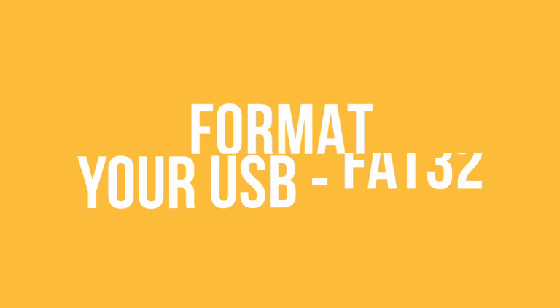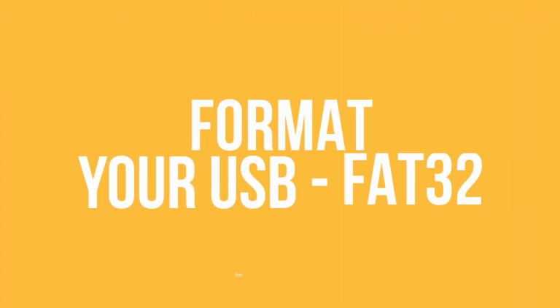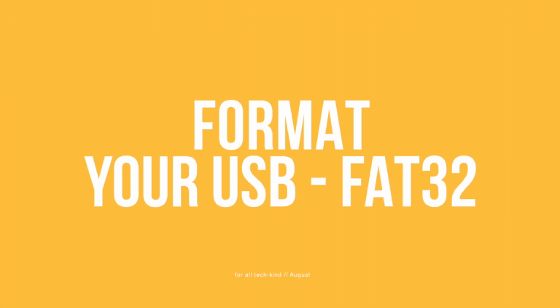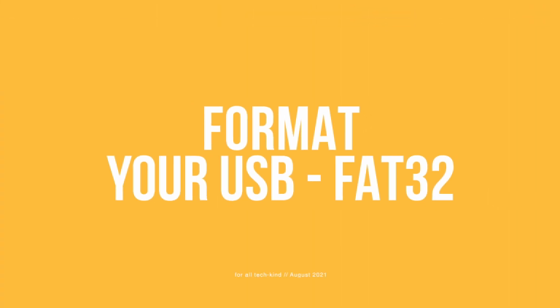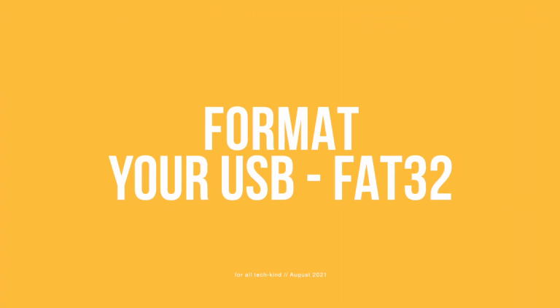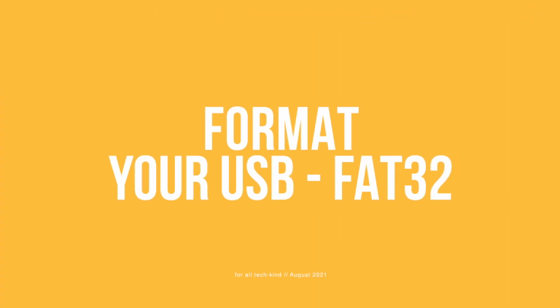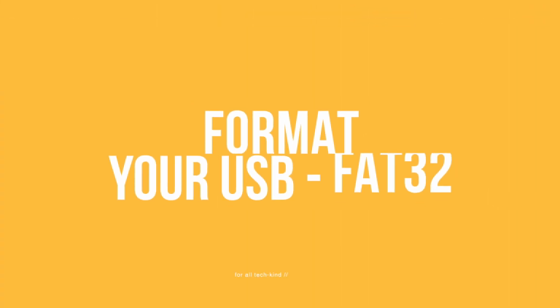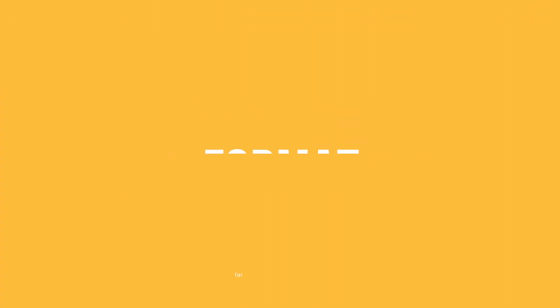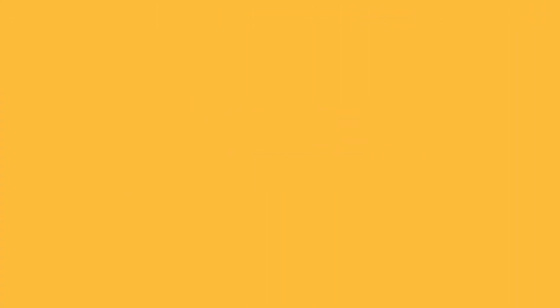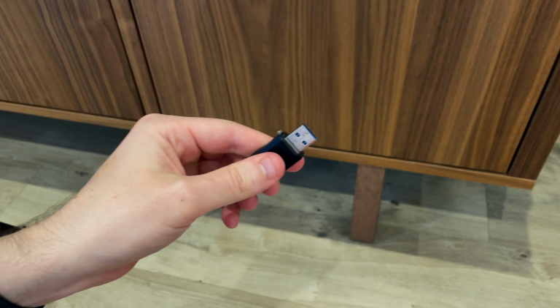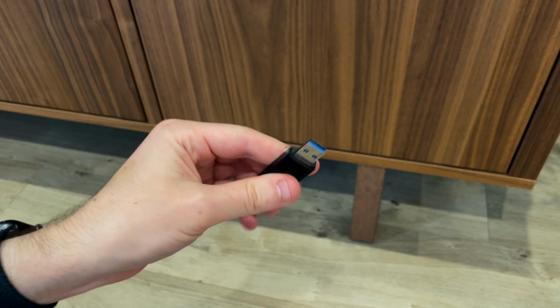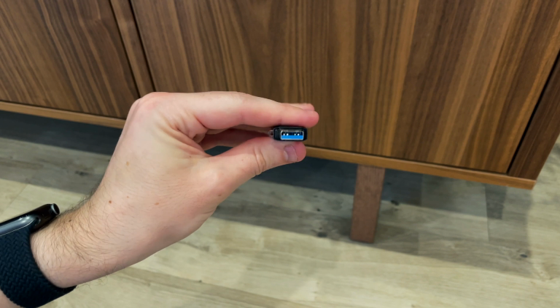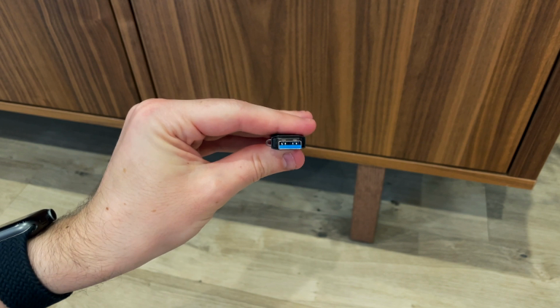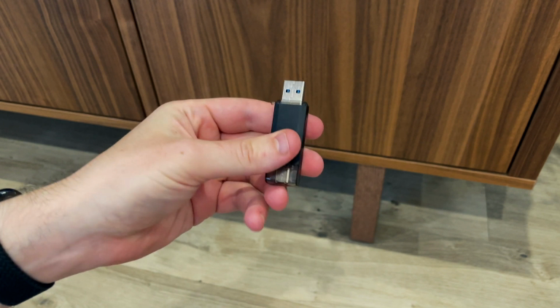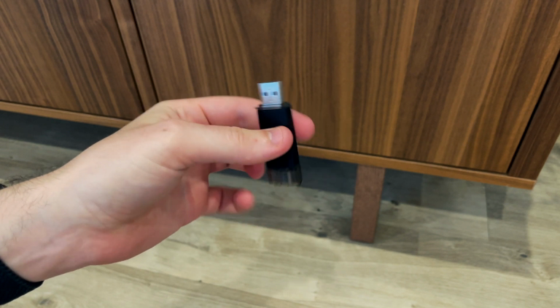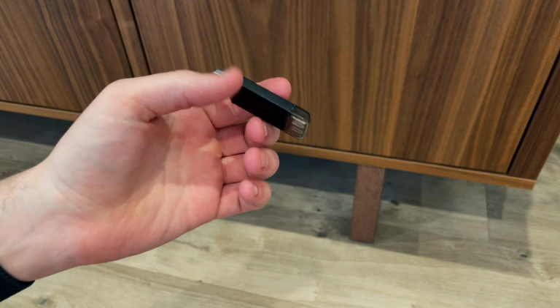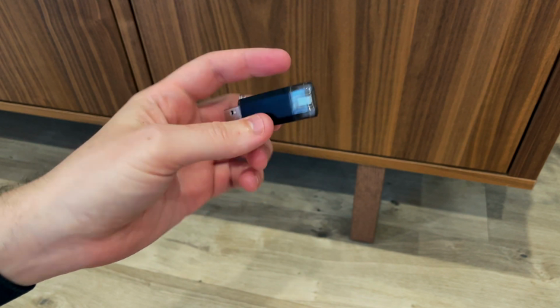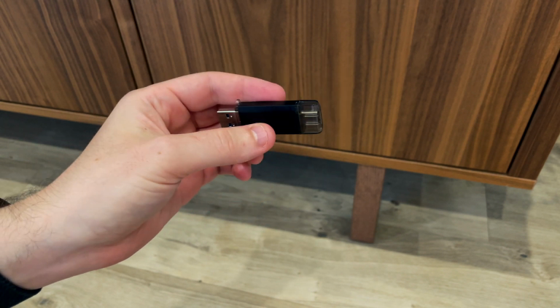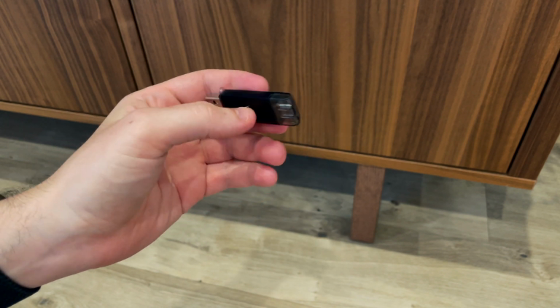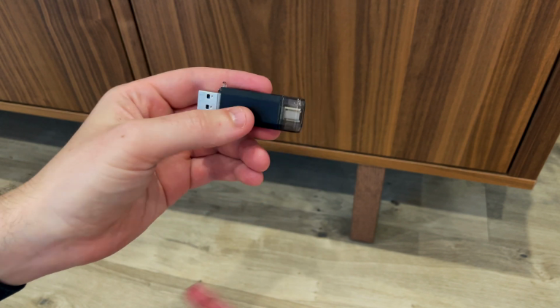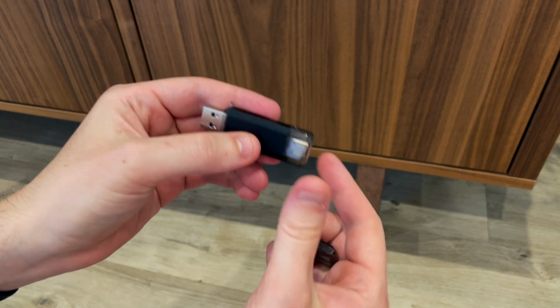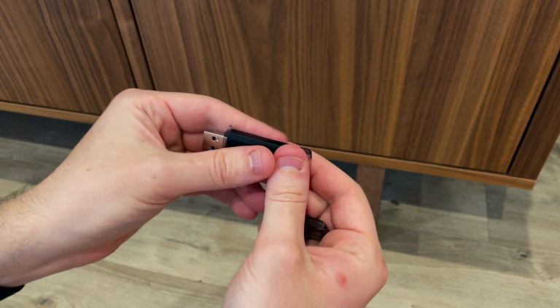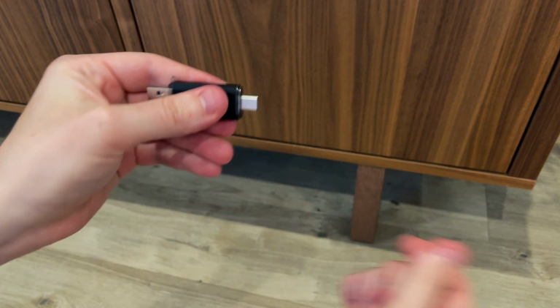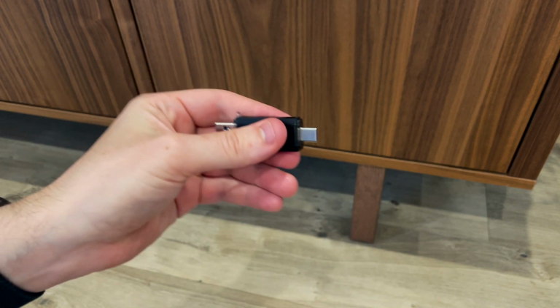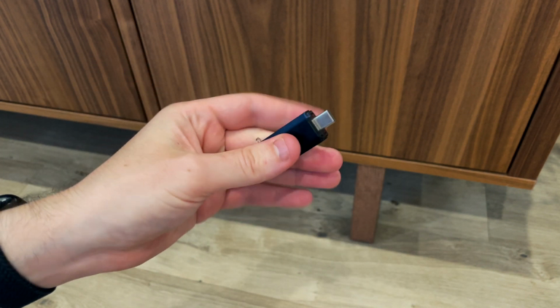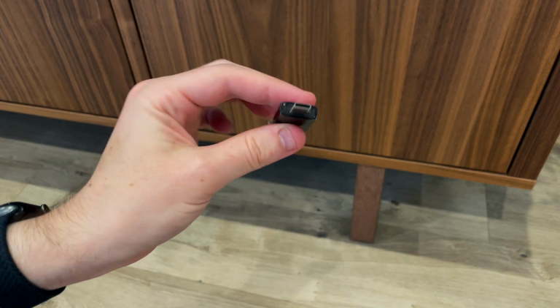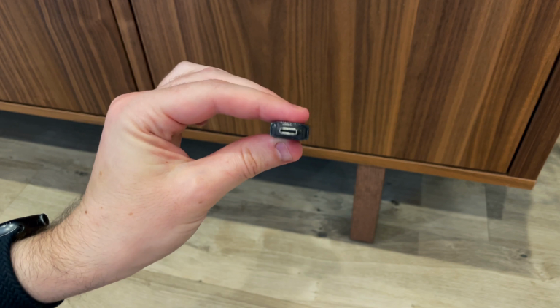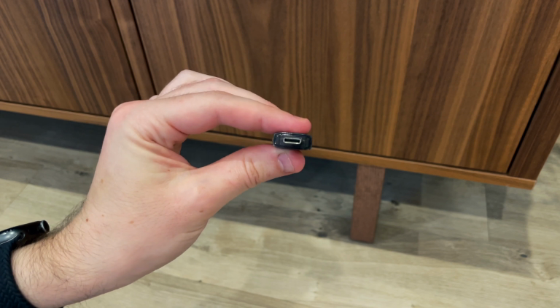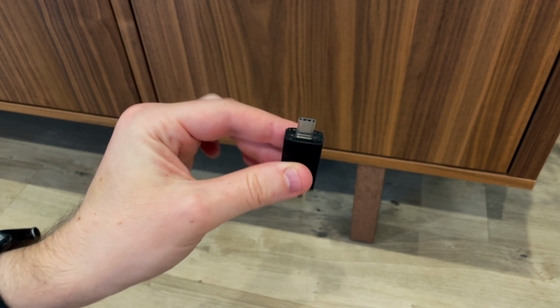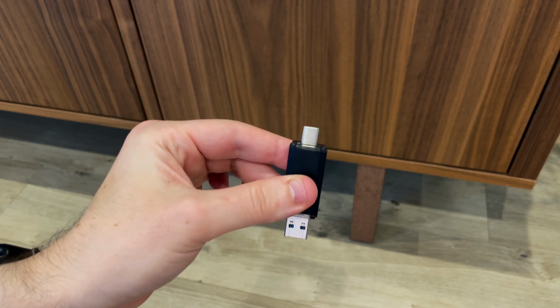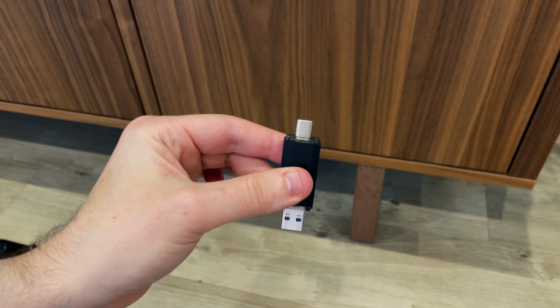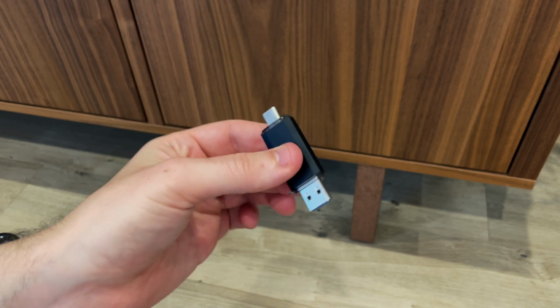First things first, you're going to need a USB stick. I bought this handy one on Amazon which features the standard USB connector on one end and a USB-C connector on the other end. I'll drop a link to it in the video description.